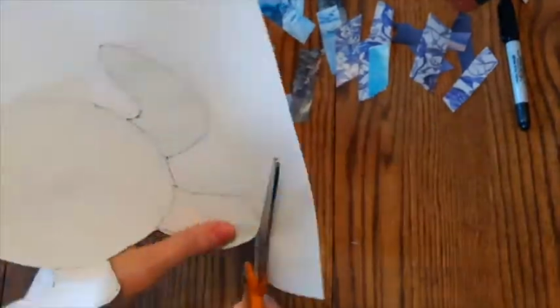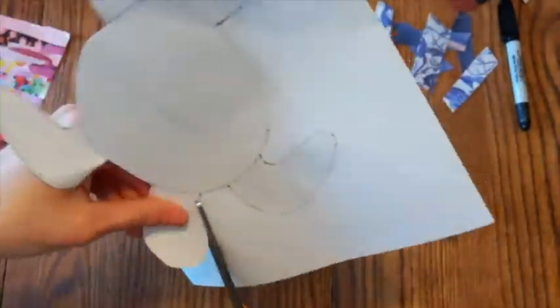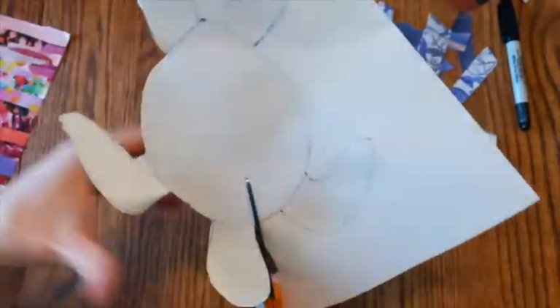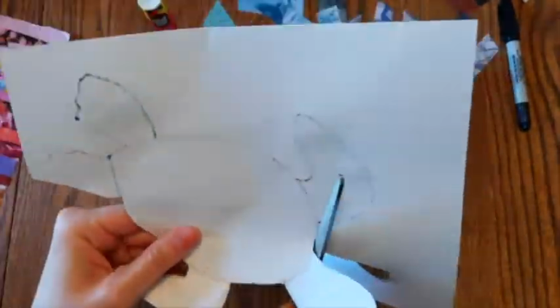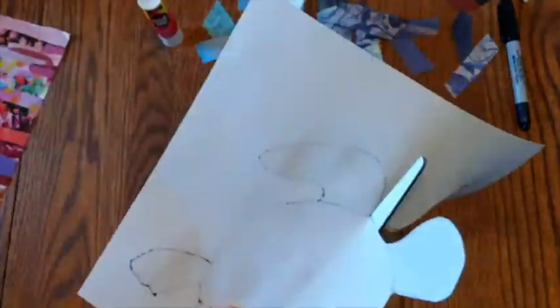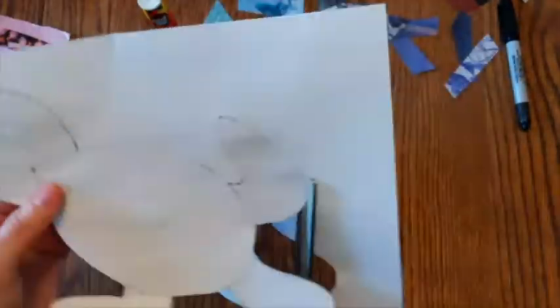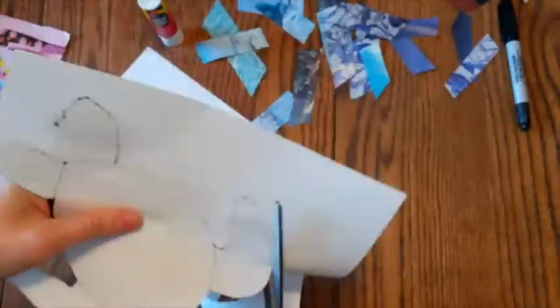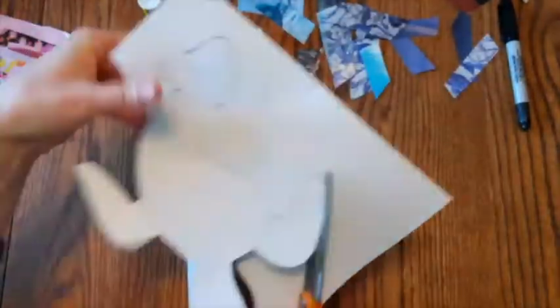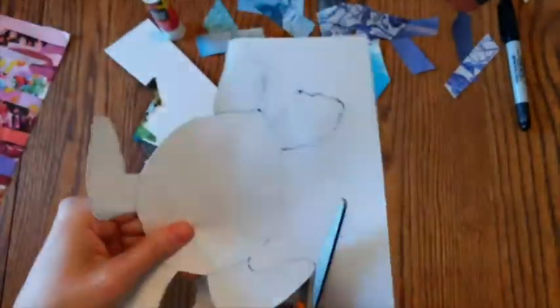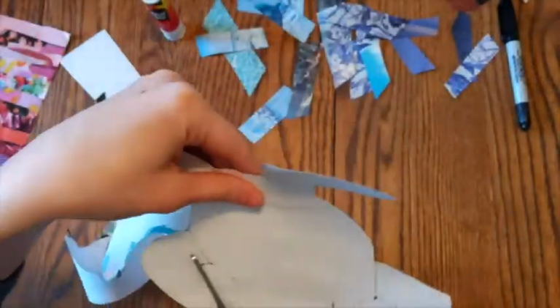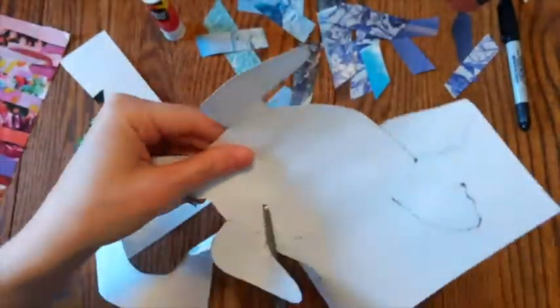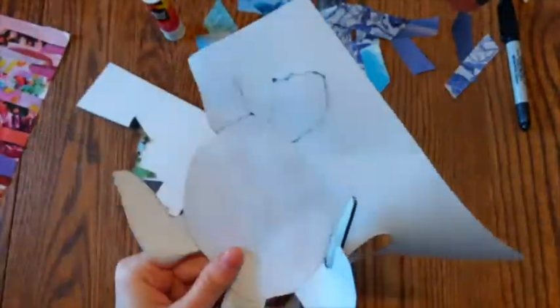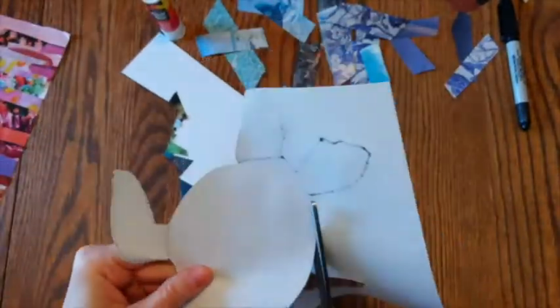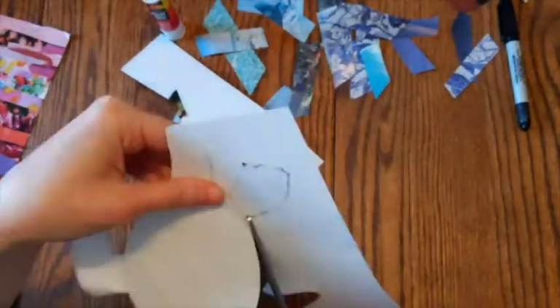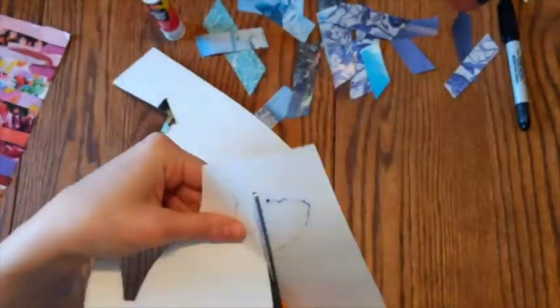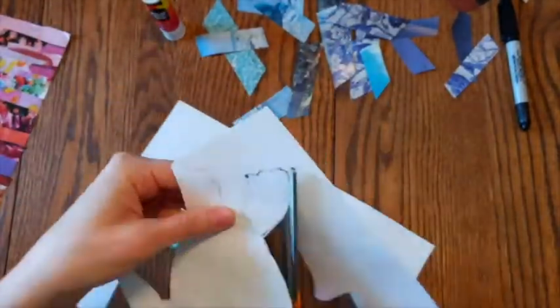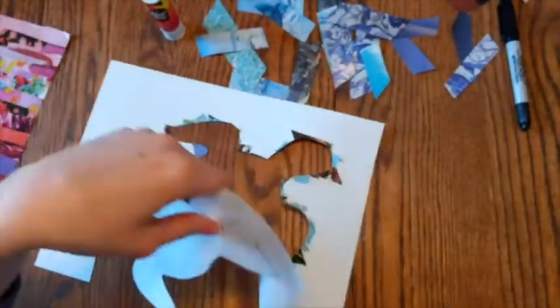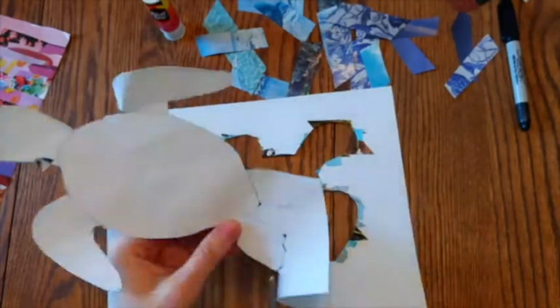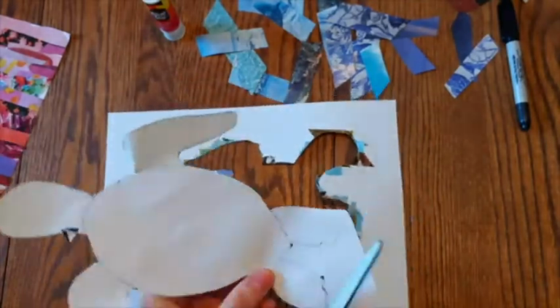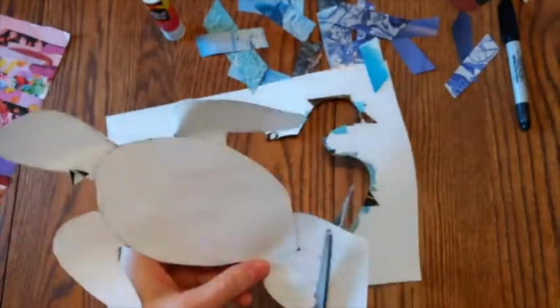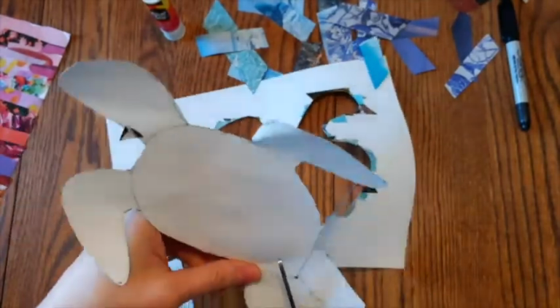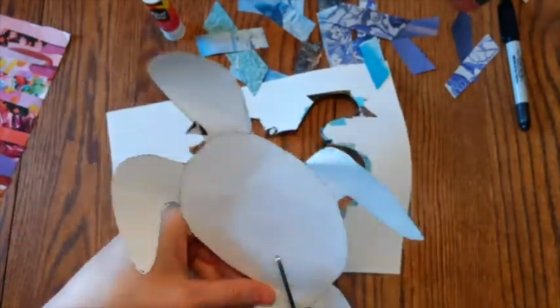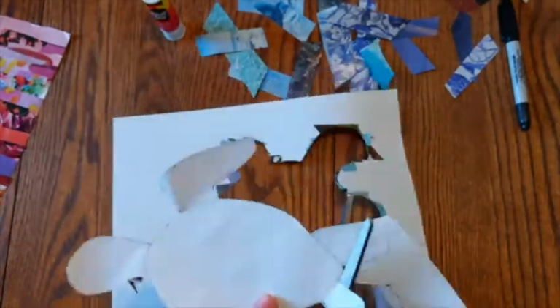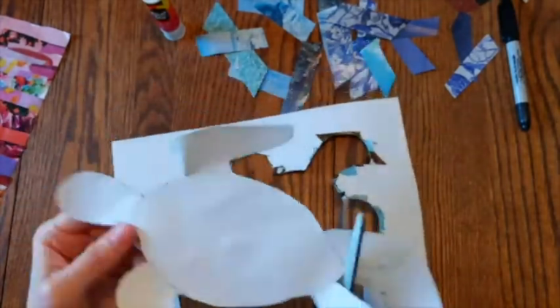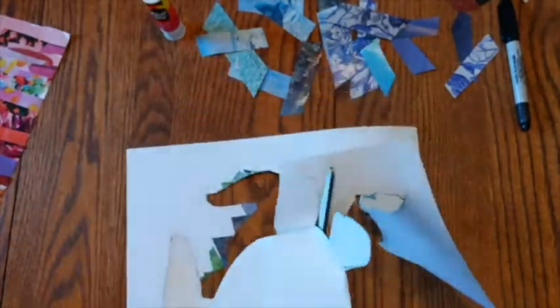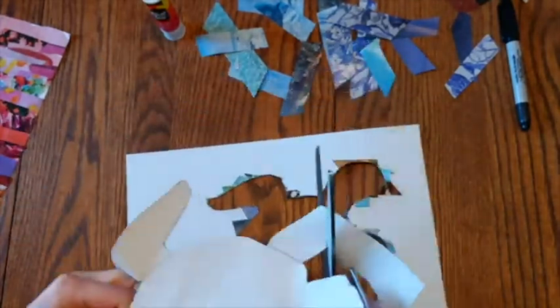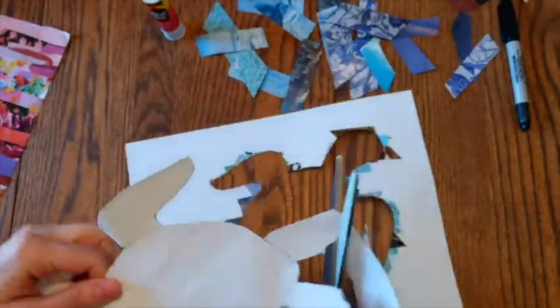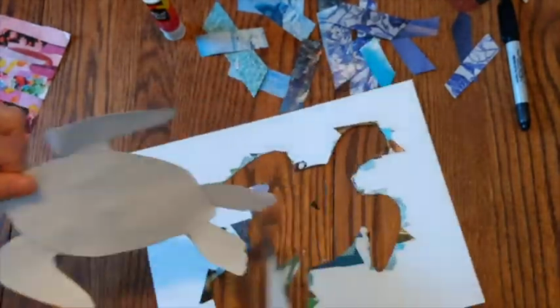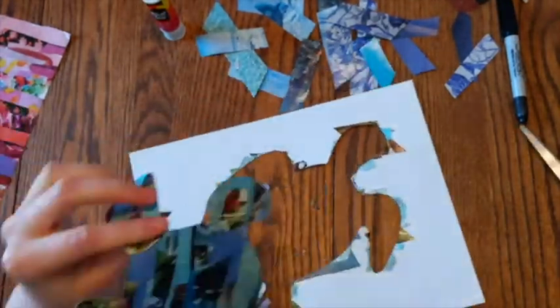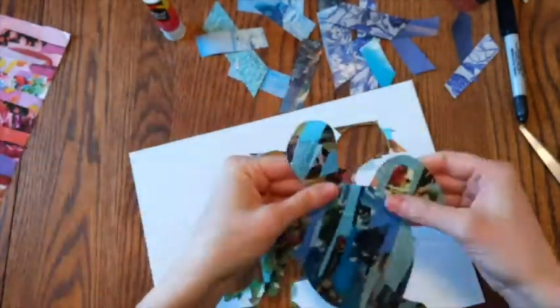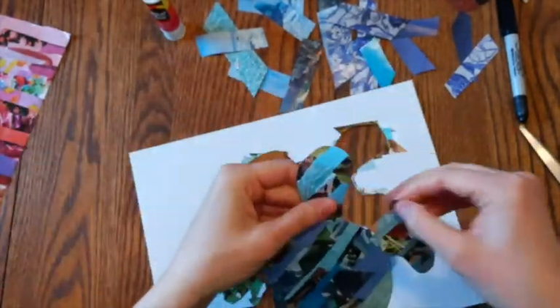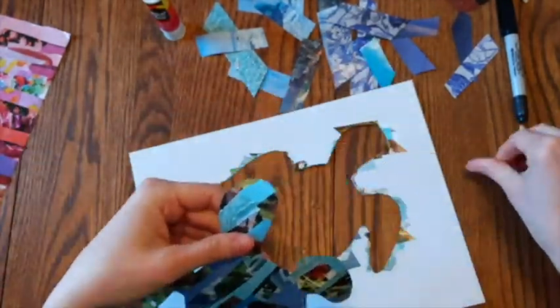And there it is. Looking forward to seeing what you all make and hearing what colors you're feeling today. Thanks for joining us for BIMA's Art in Action from Home.